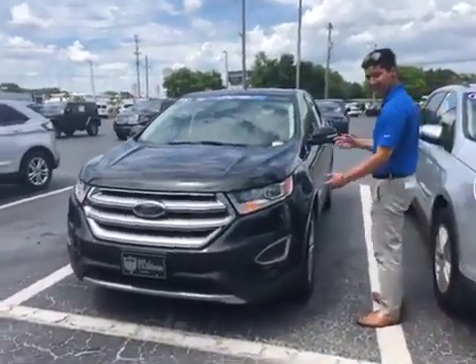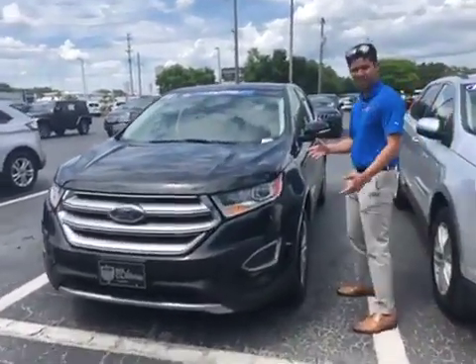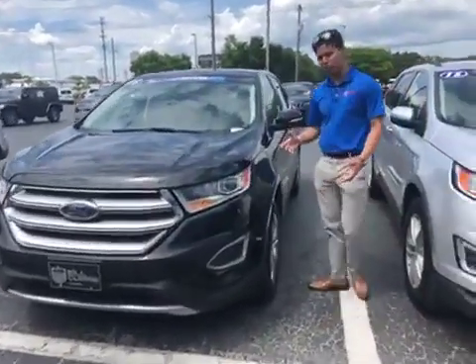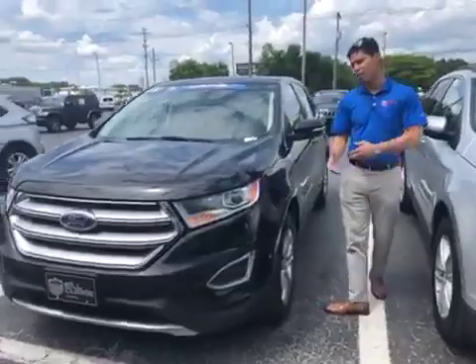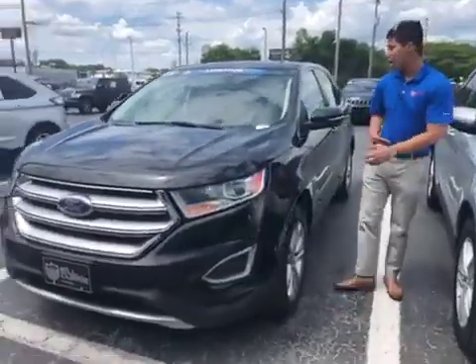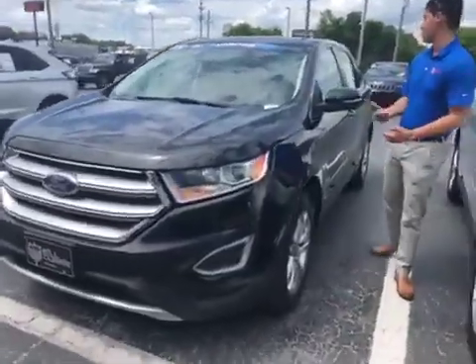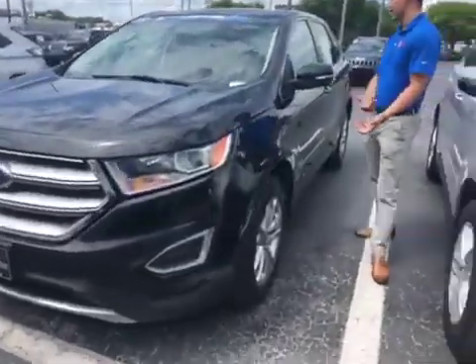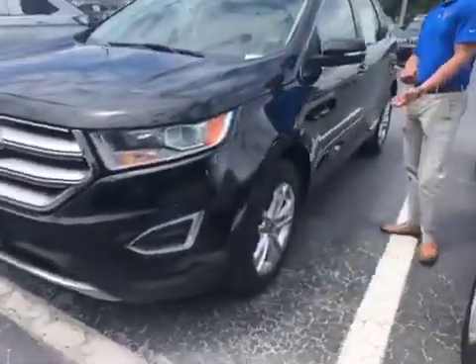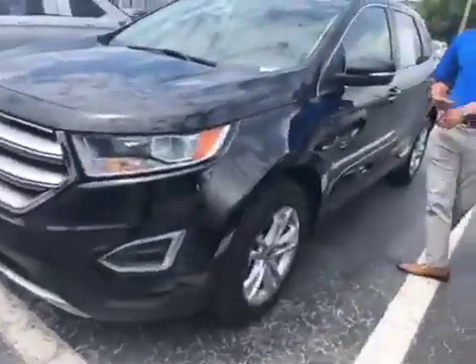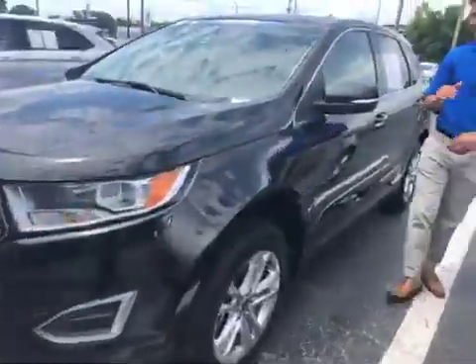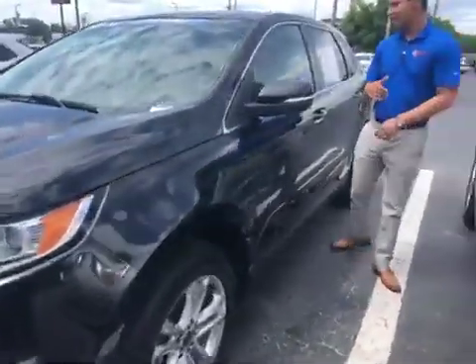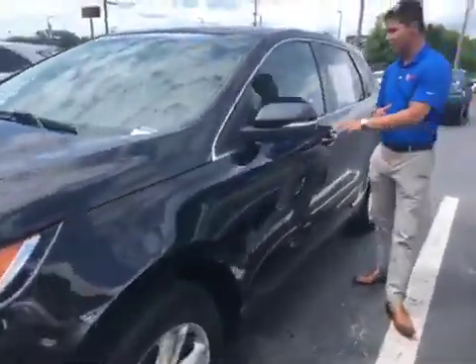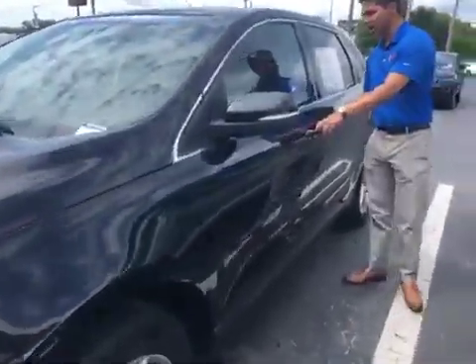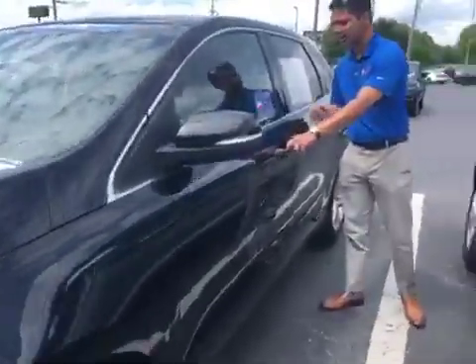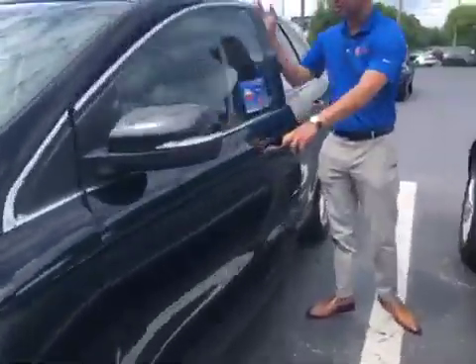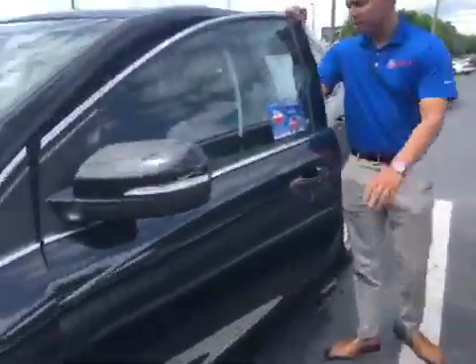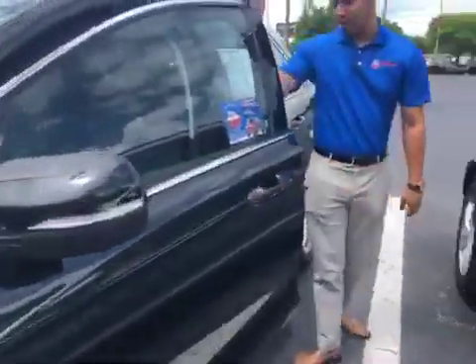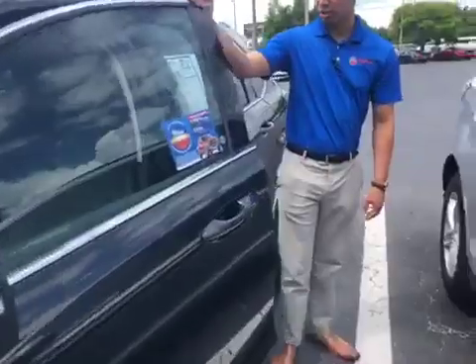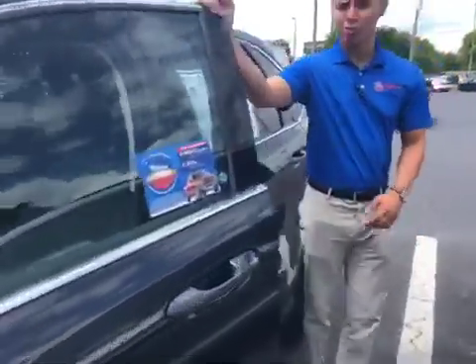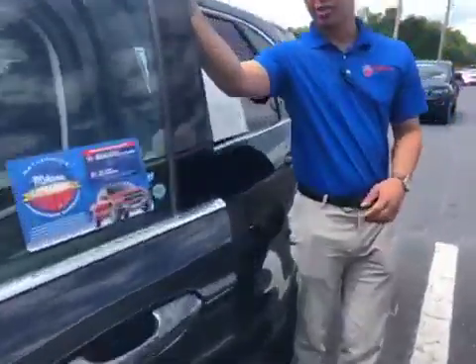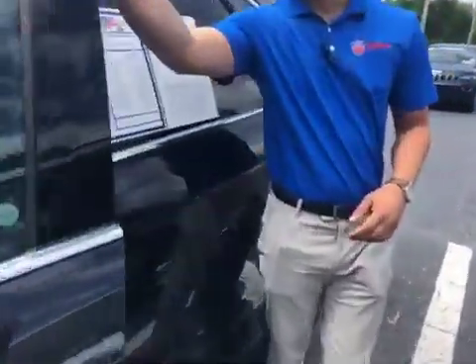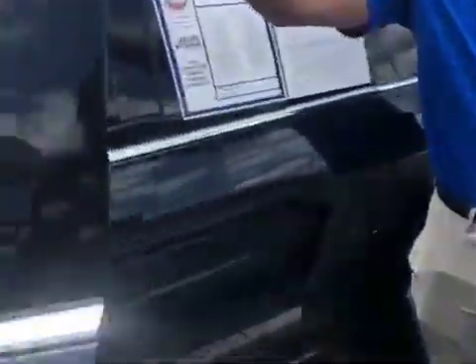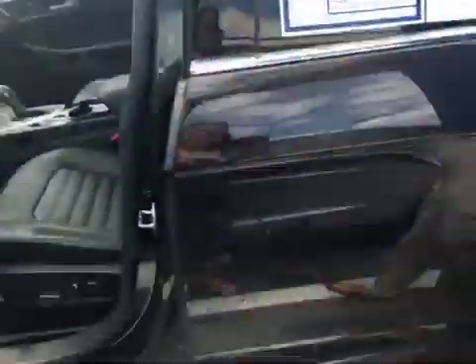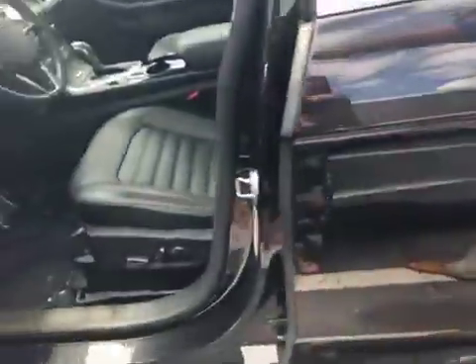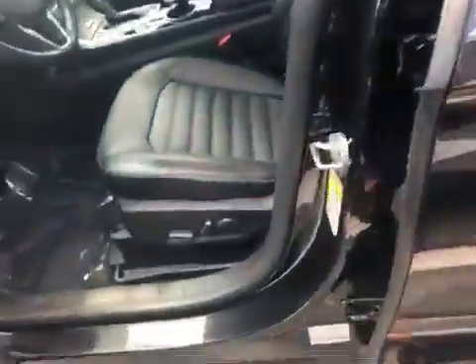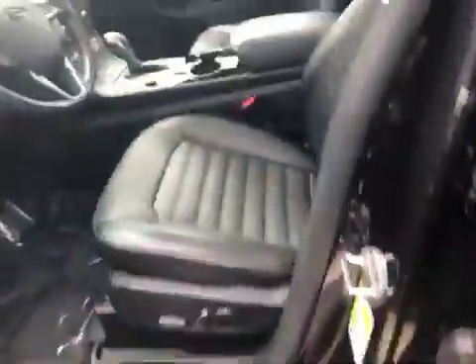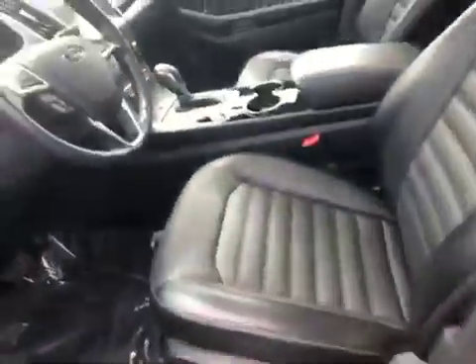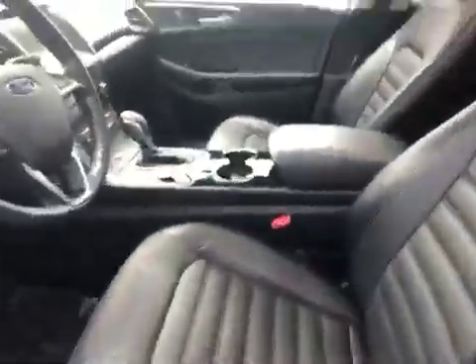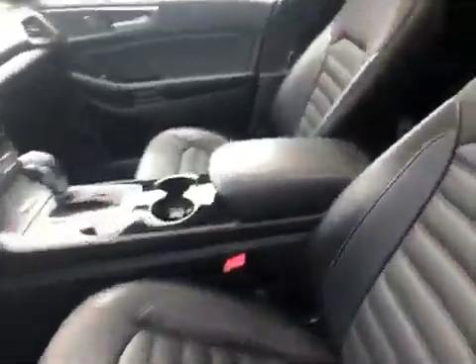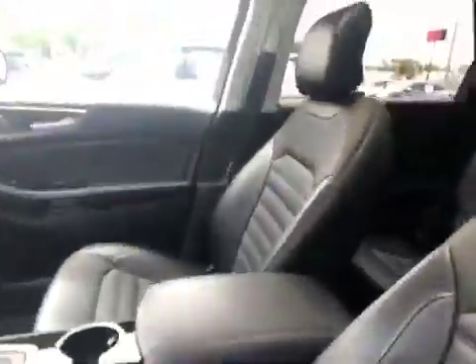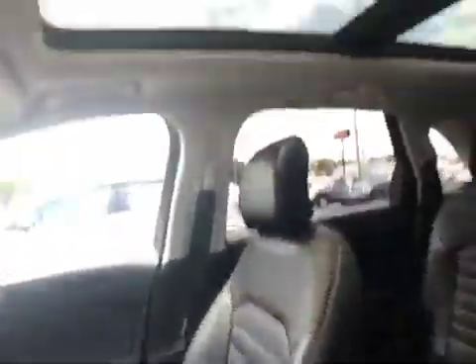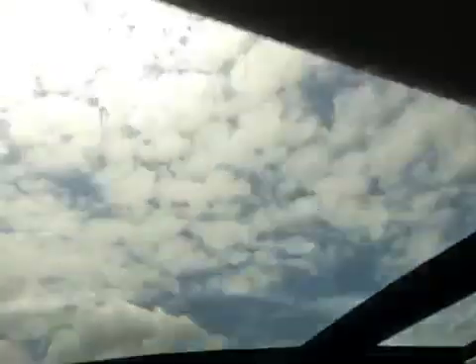It's going to be an SEL trim level — top of the line SEL — so it's going to have the heated seats, big sunroof, and a big screen in the center. It's a 2015 with only 63,000 miles.